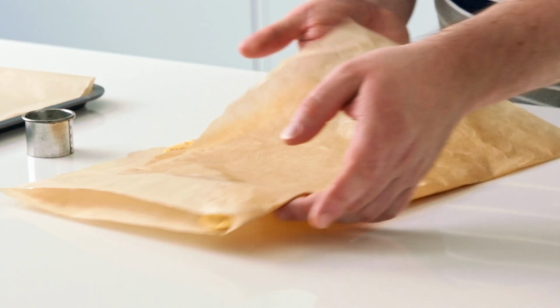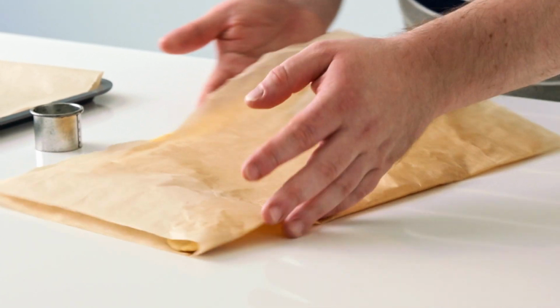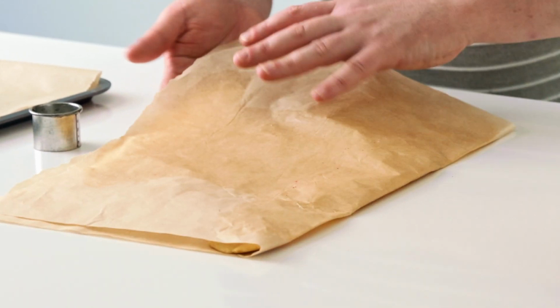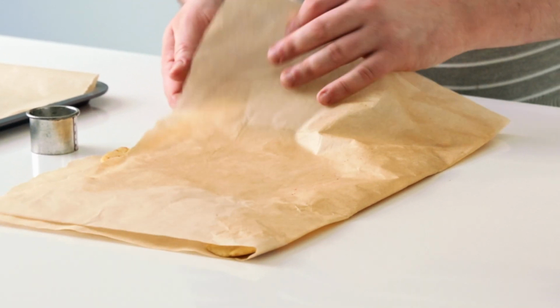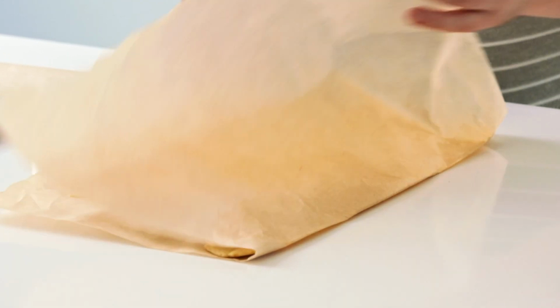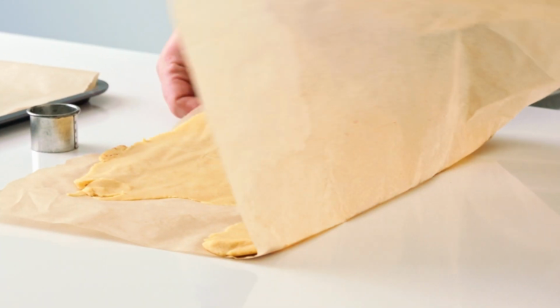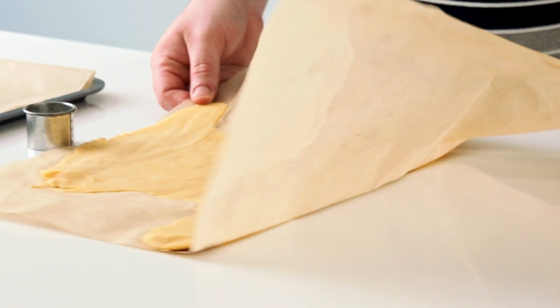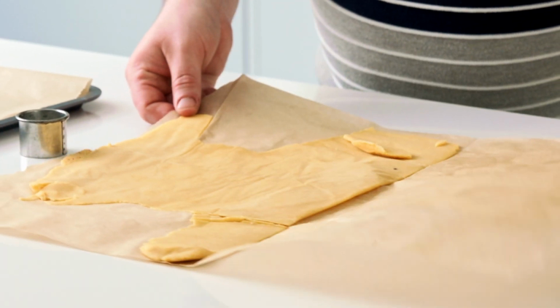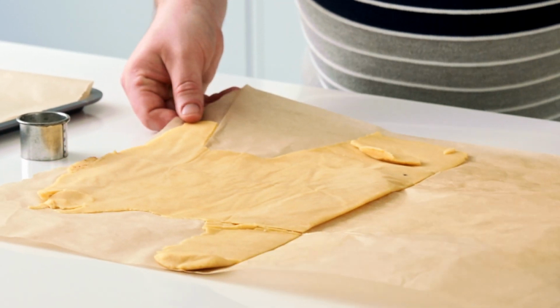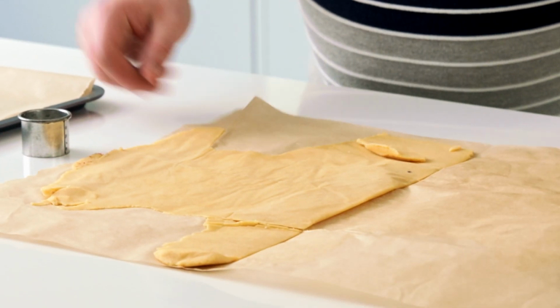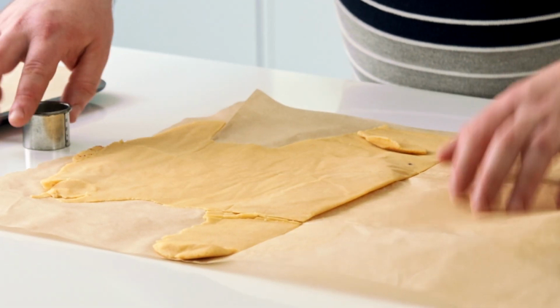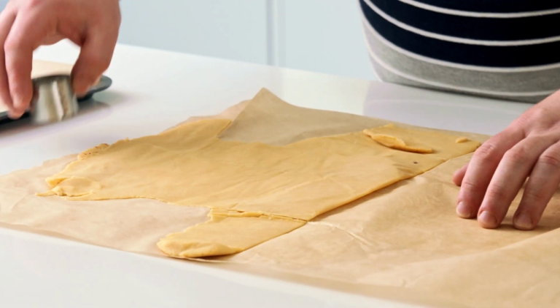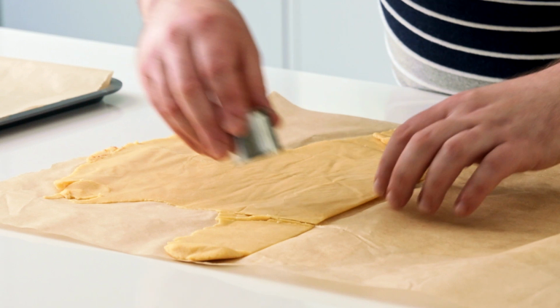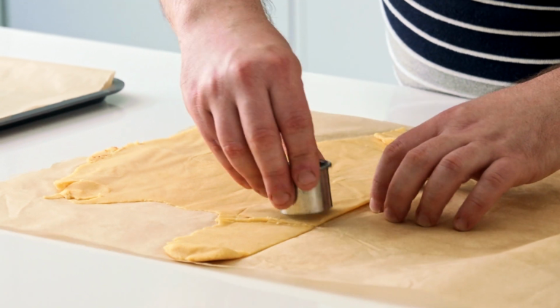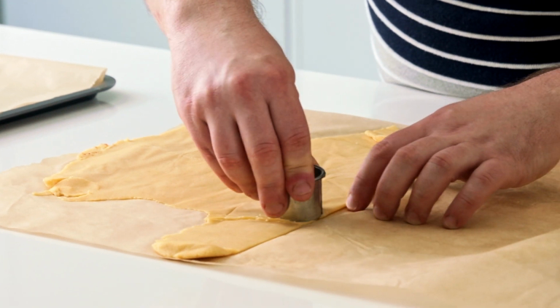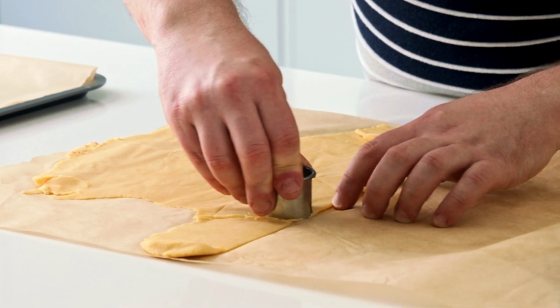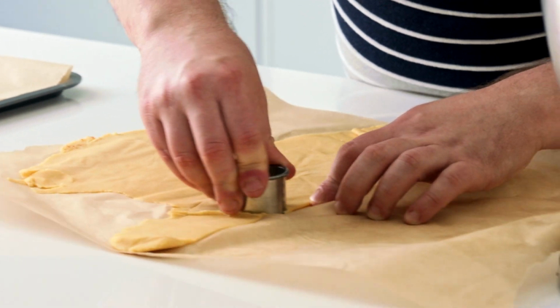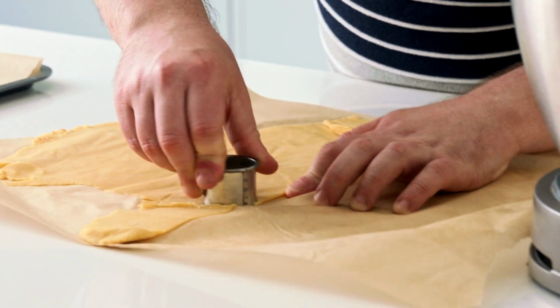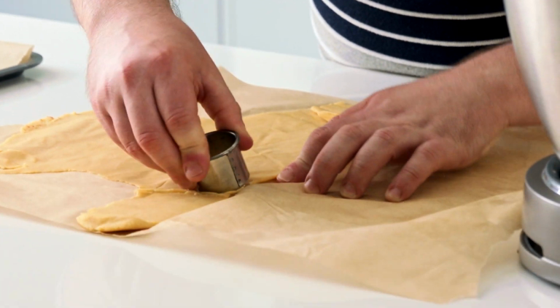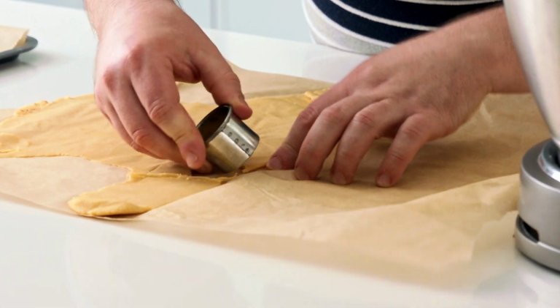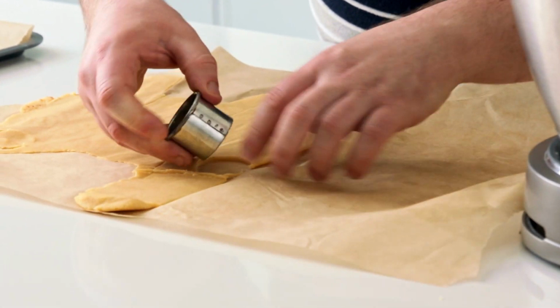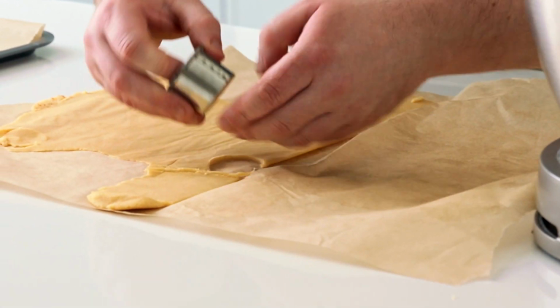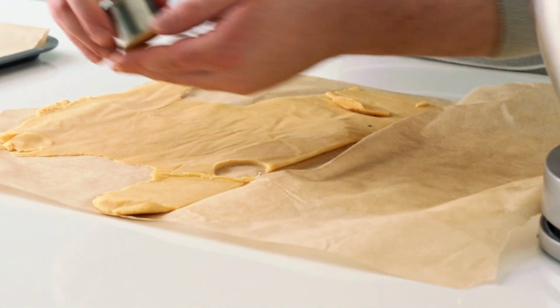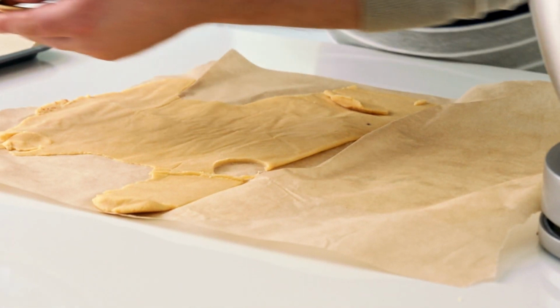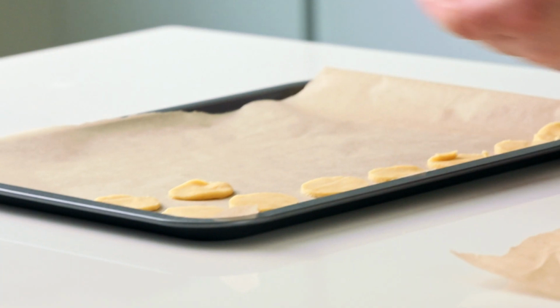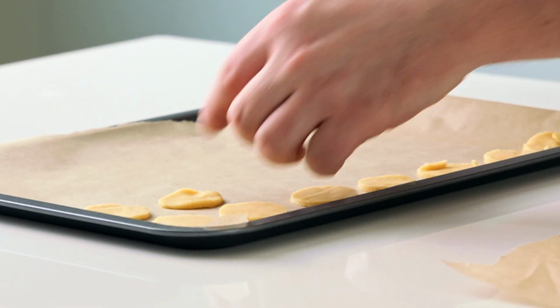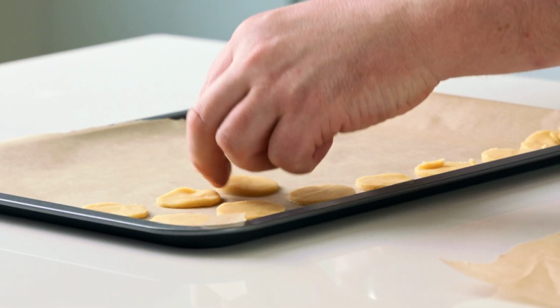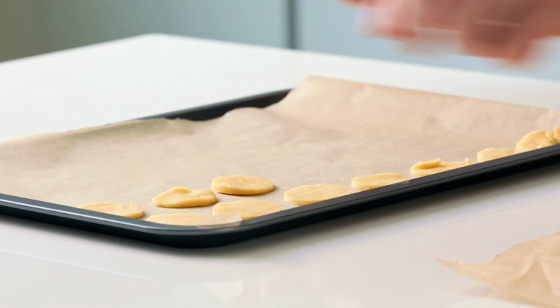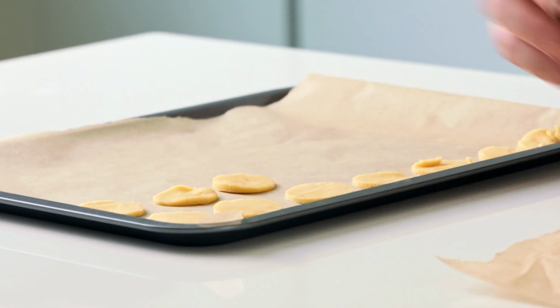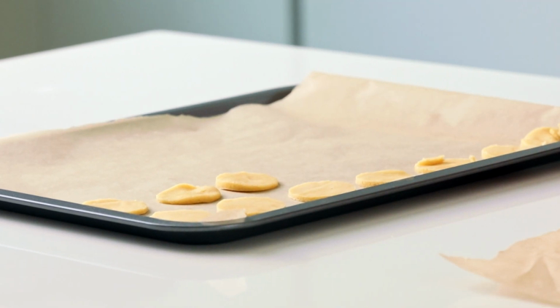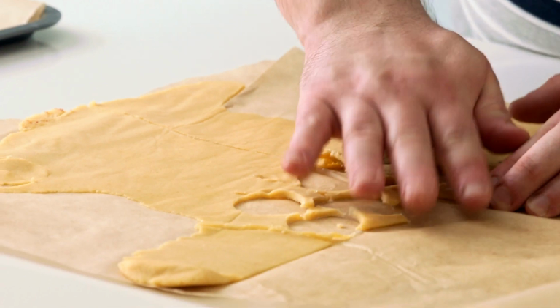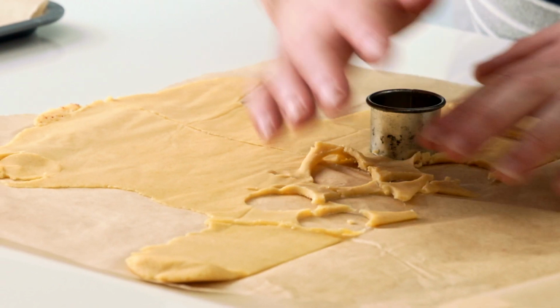Once the crackling is frozen, remove from the freezer and using a round cutter, cut out discs and pop them back into the freezer until needed.